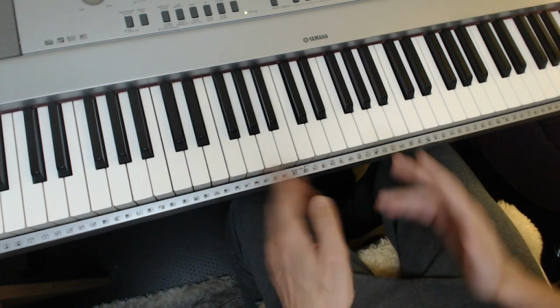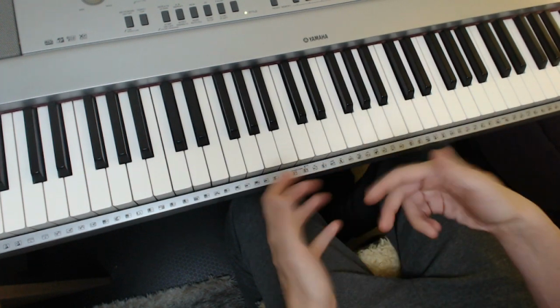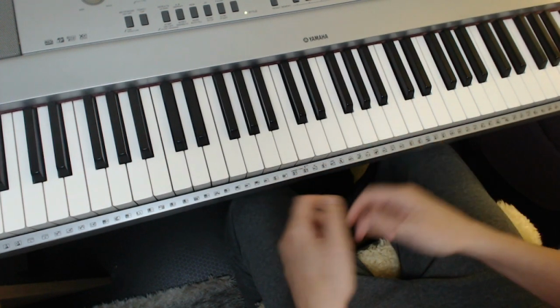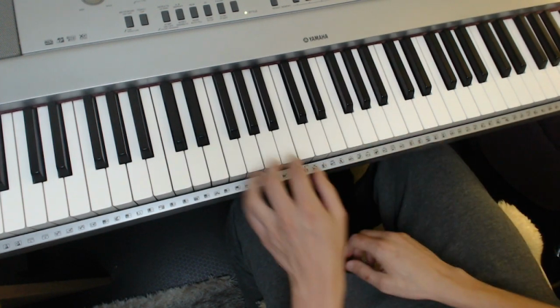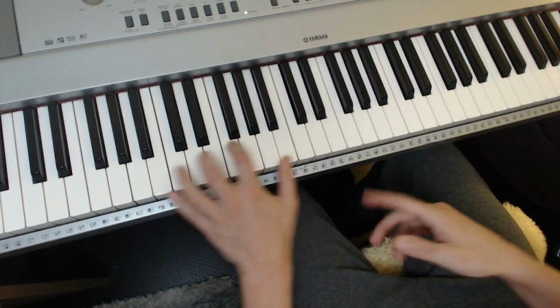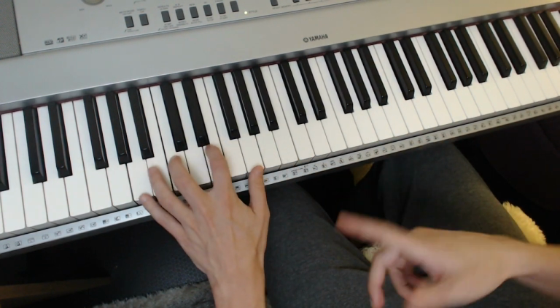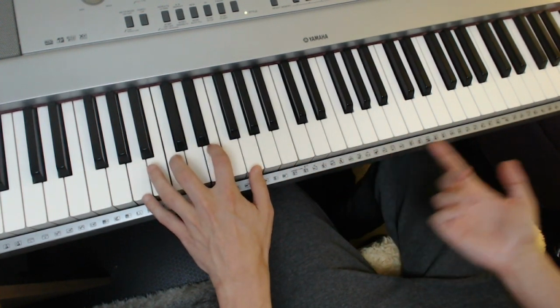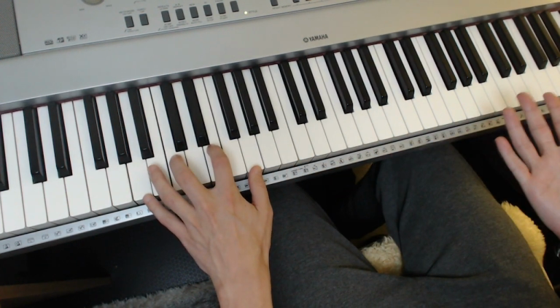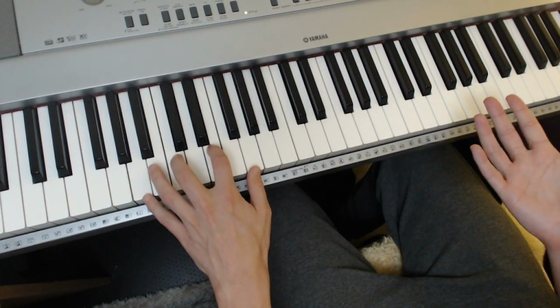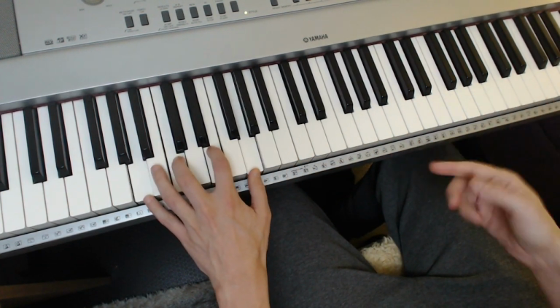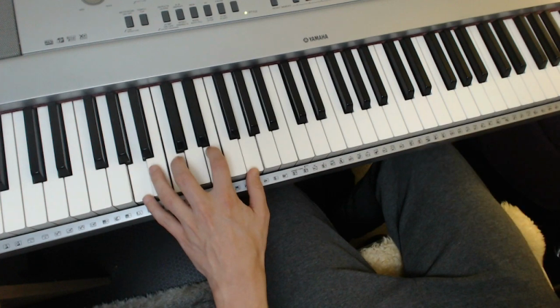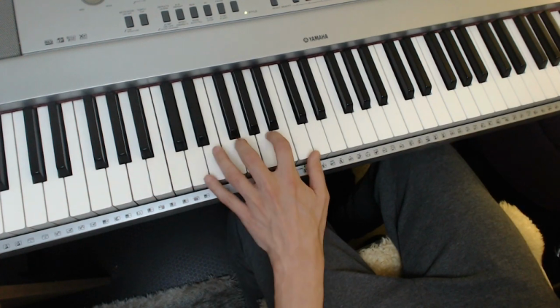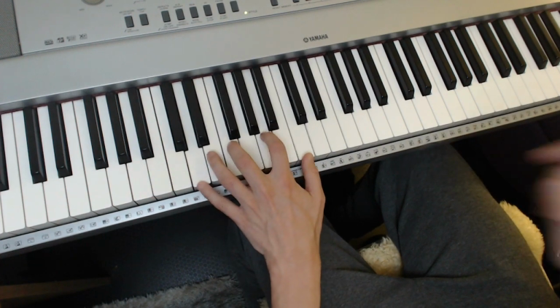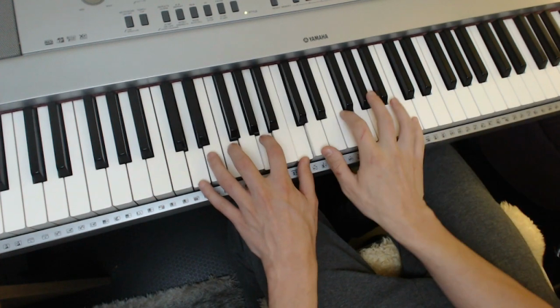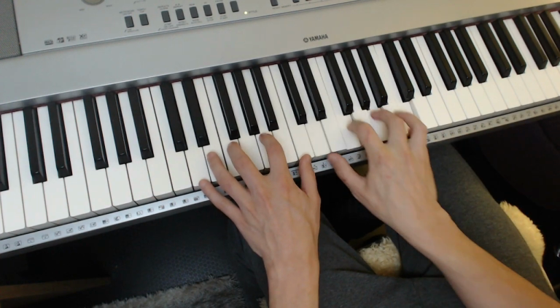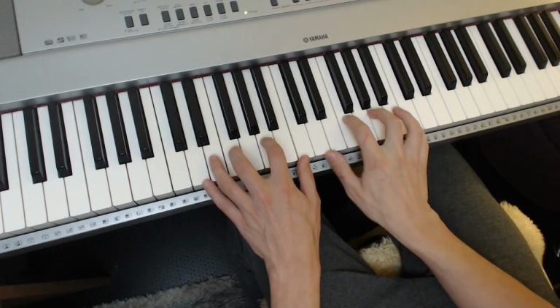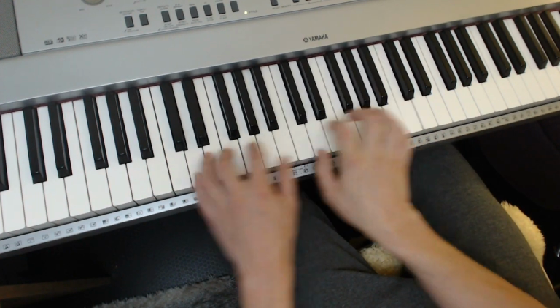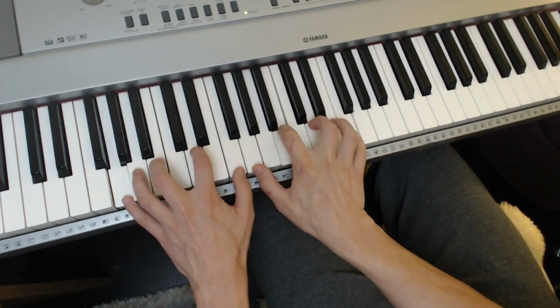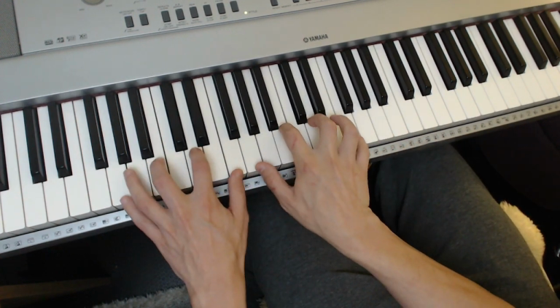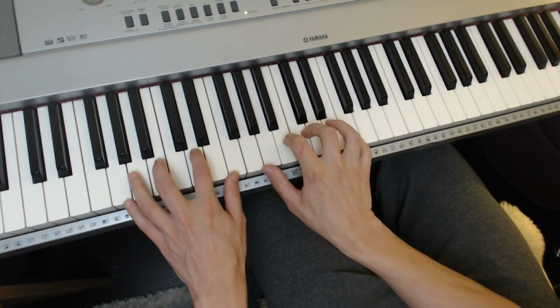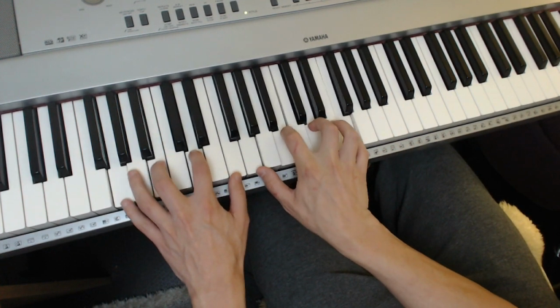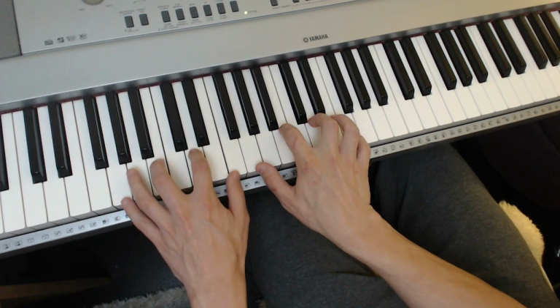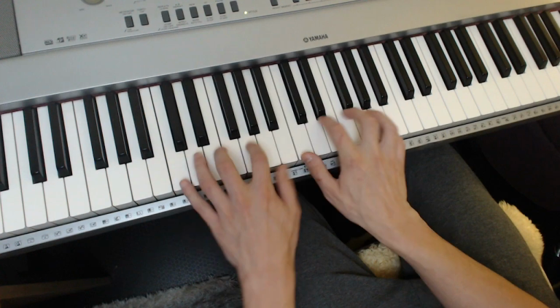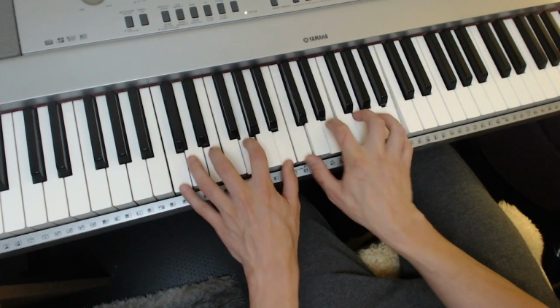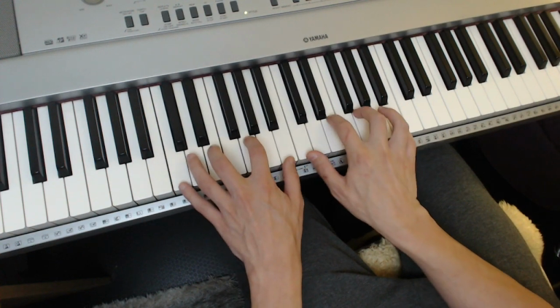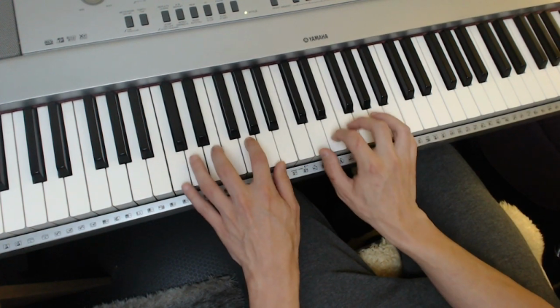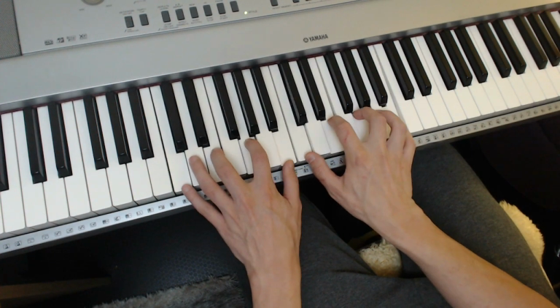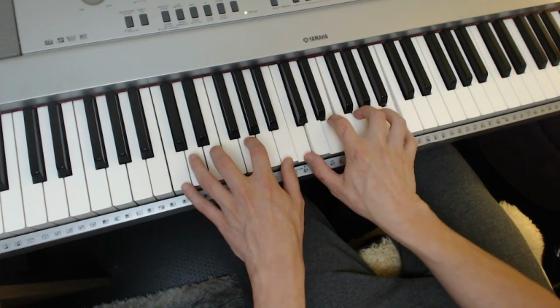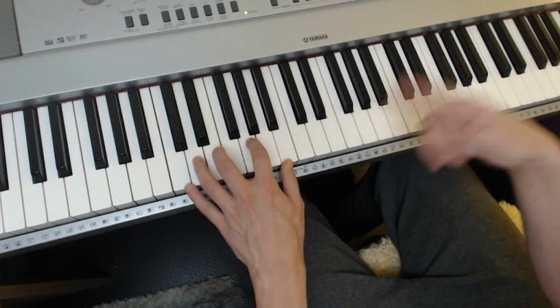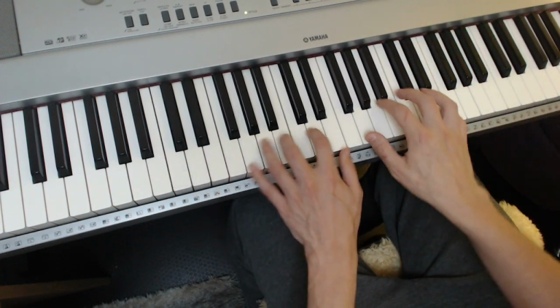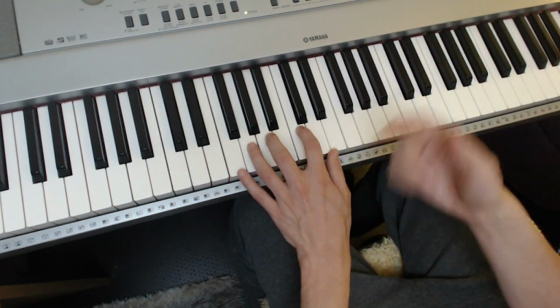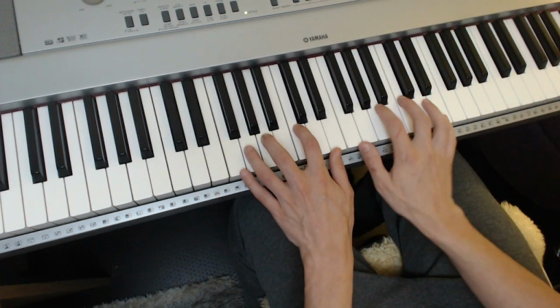So just get used to doing that, even without the melody — but hear the melody. Maybe play the chords with both hands. Don't worry about inversions; you can worry about all that fancy stuff later. All the fancy chords are going to come in part 3. Up a 4th to F.